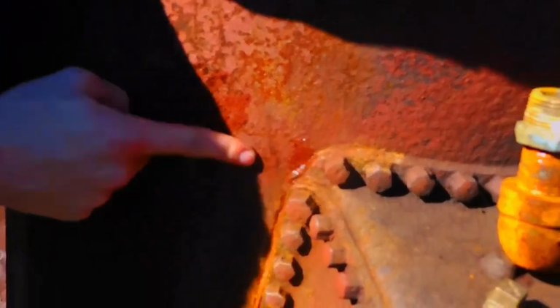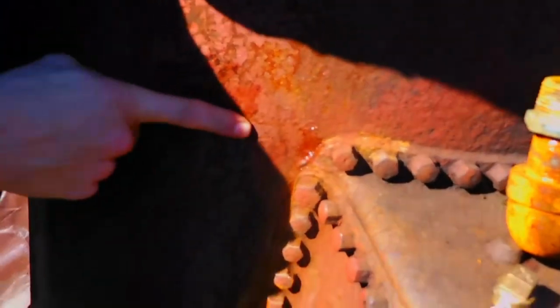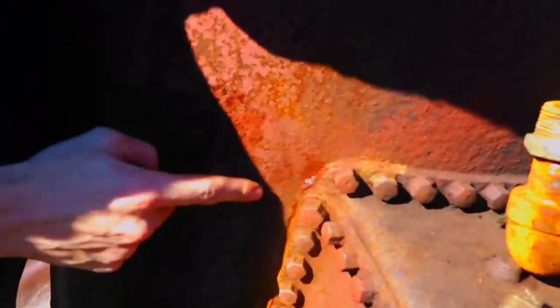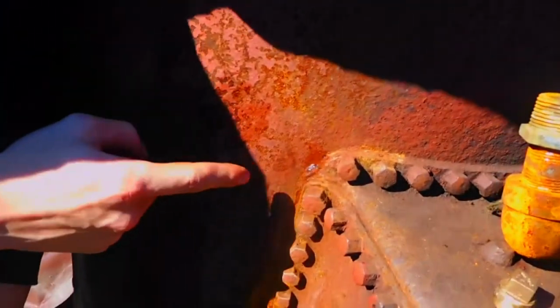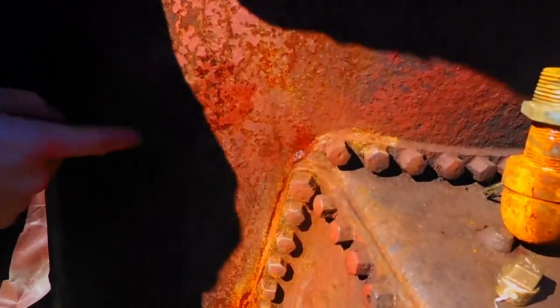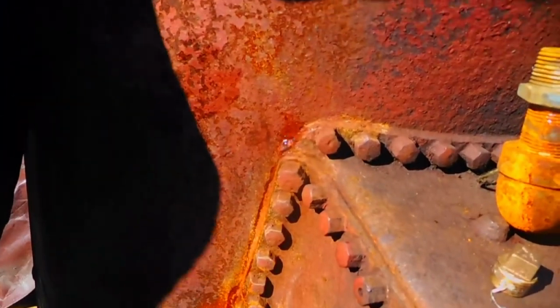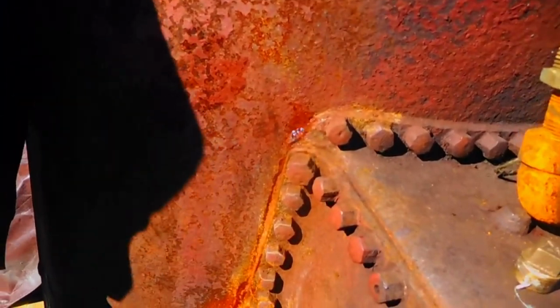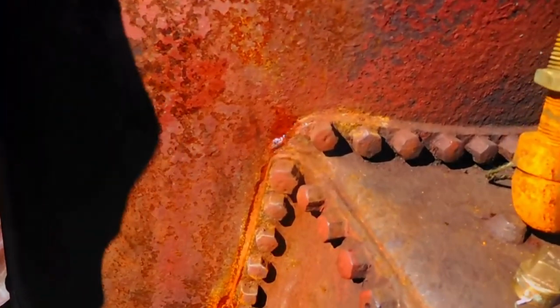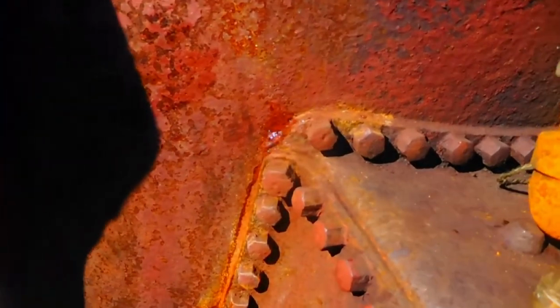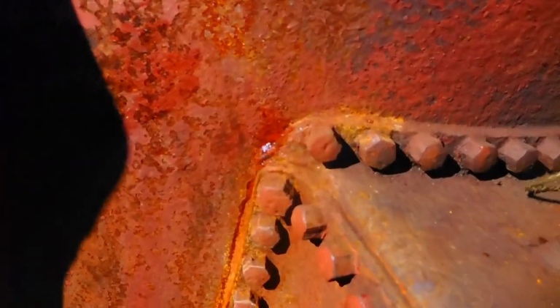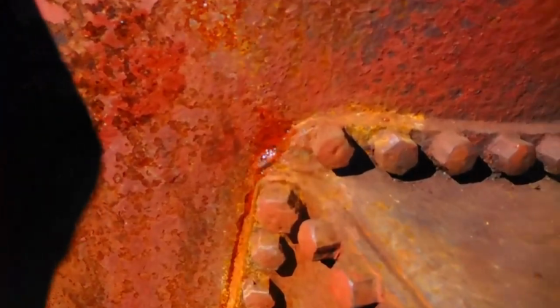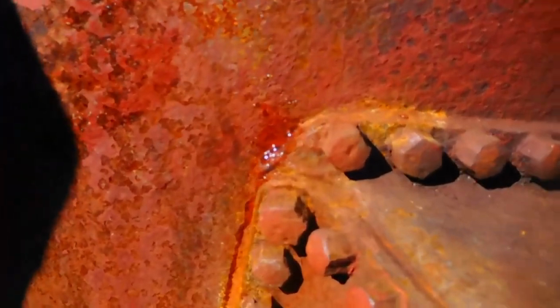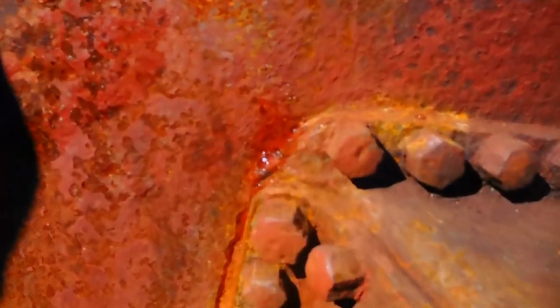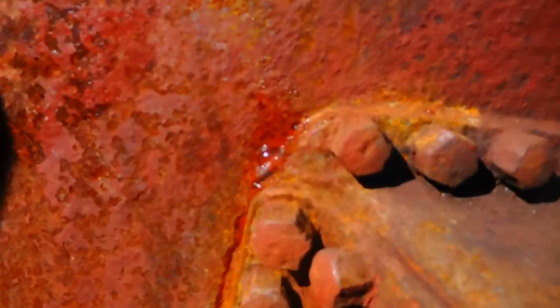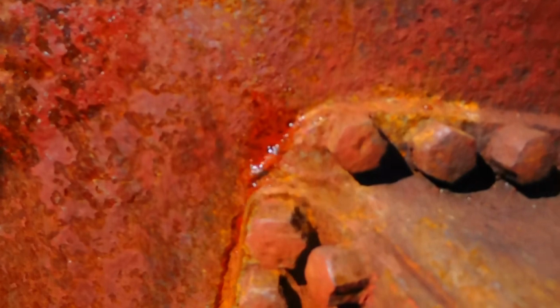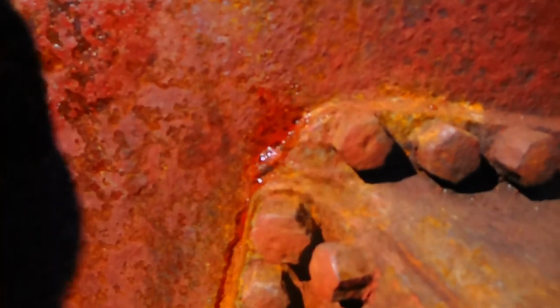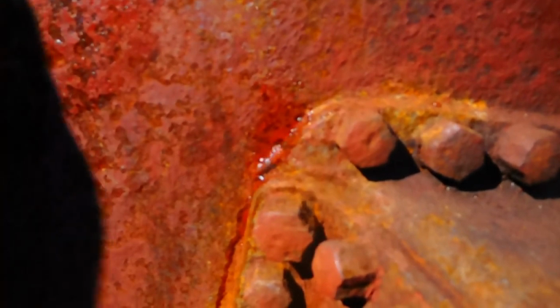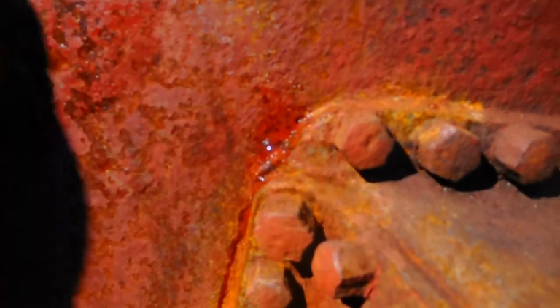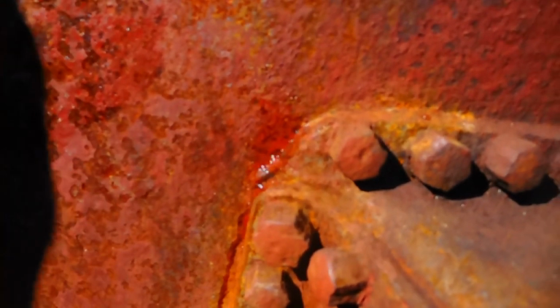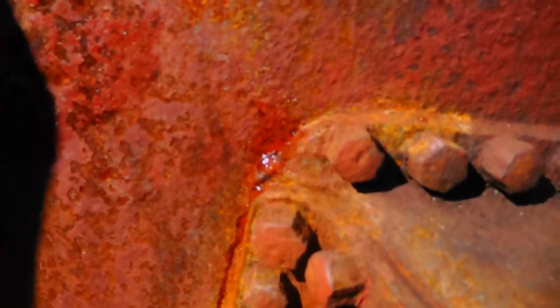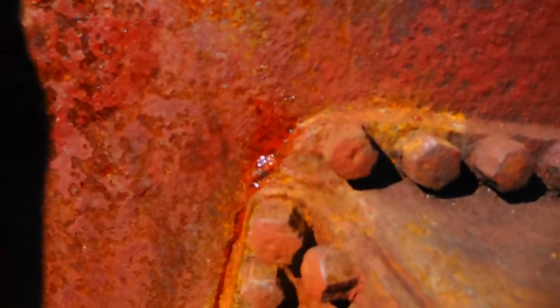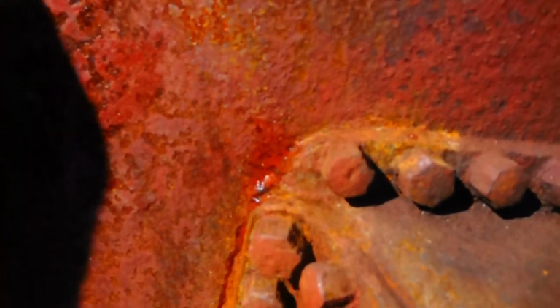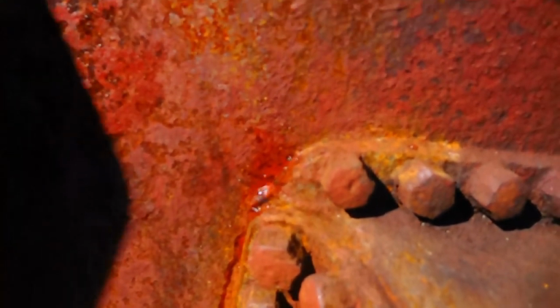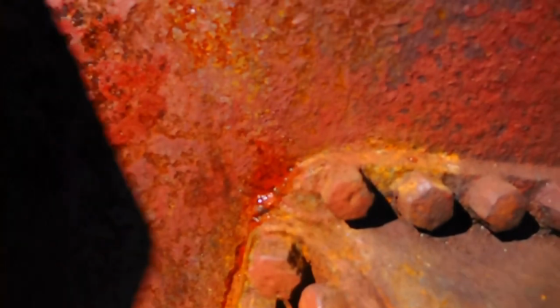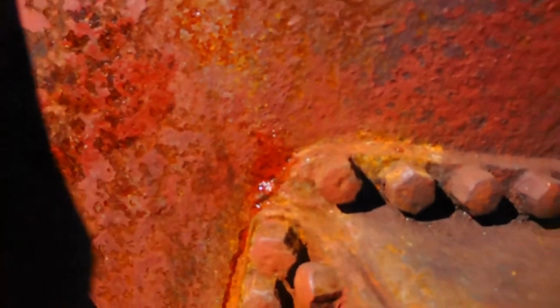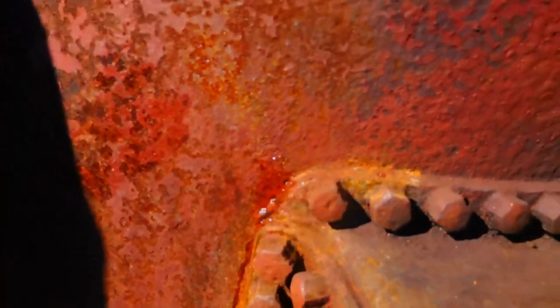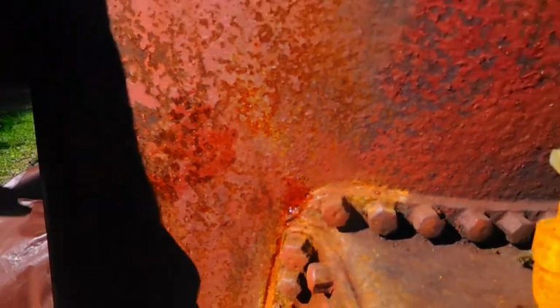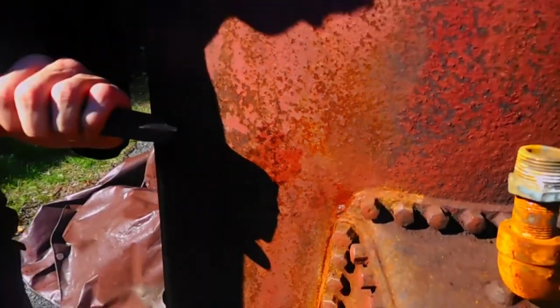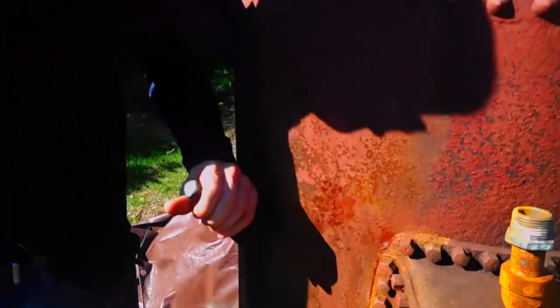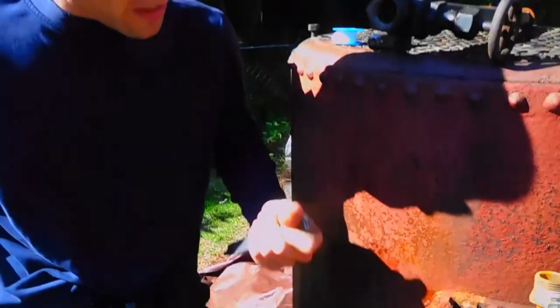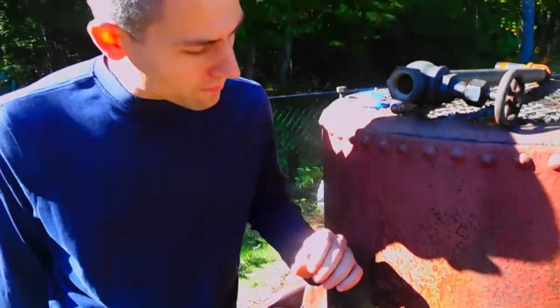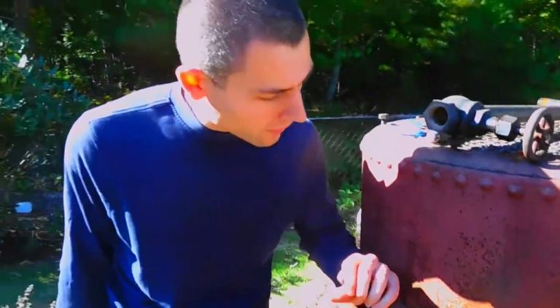So this is part of the fire damage of this boiler. It was in a big fire — or two of them actually — and this was part of the damage it got from being in that fire. This was probably the side it got burned on.